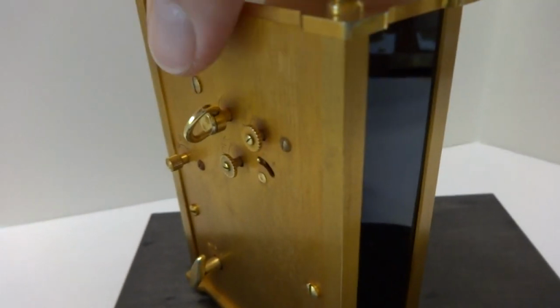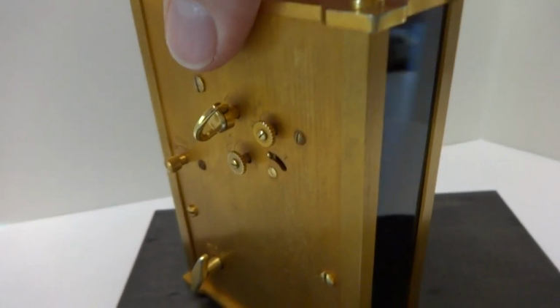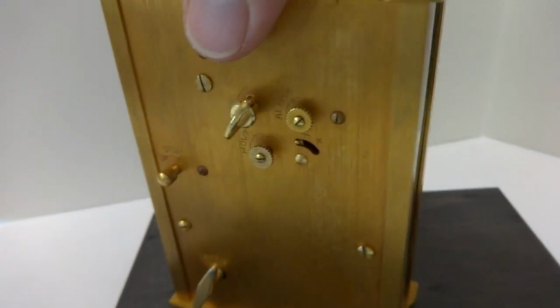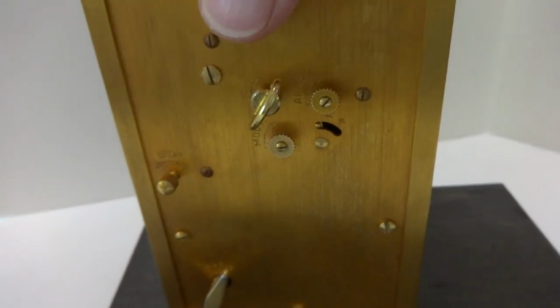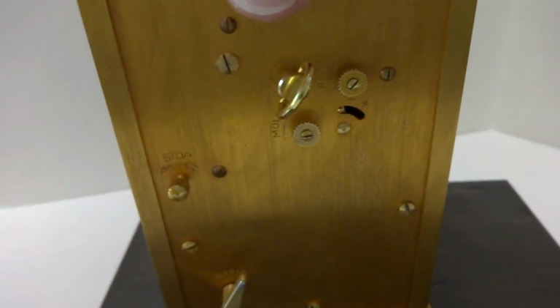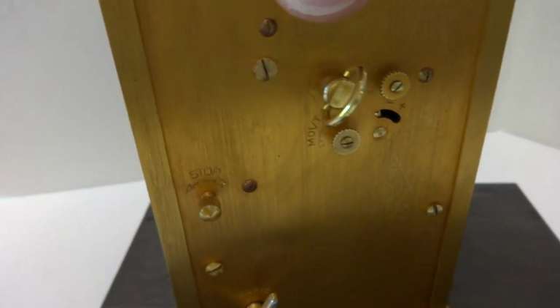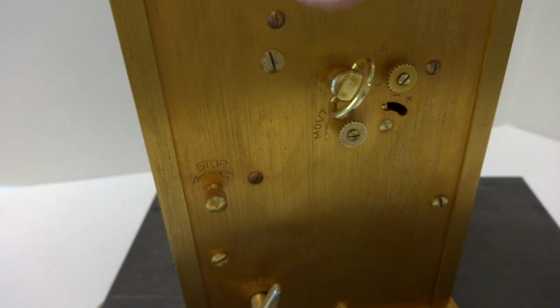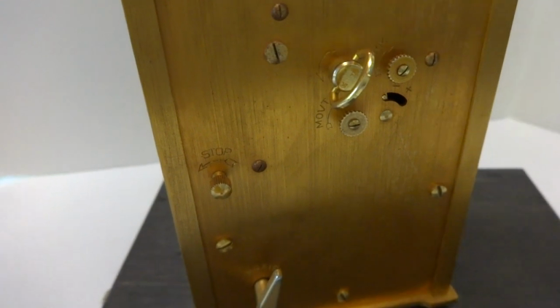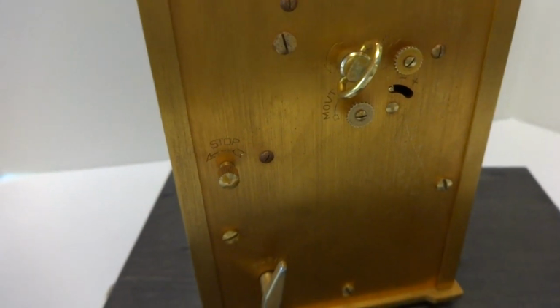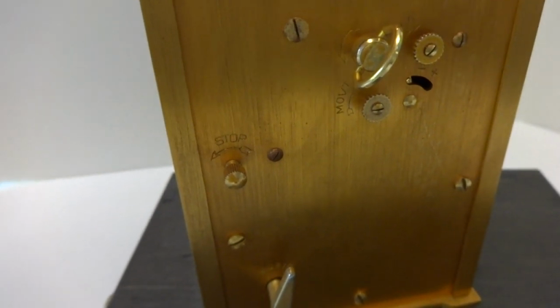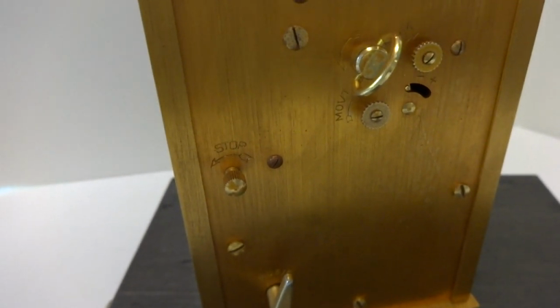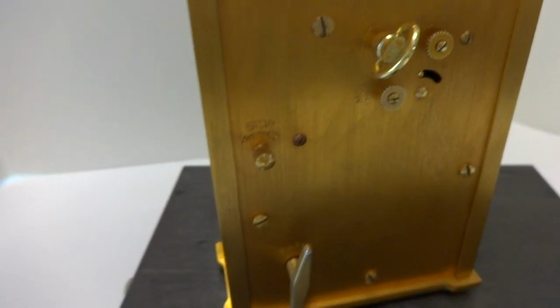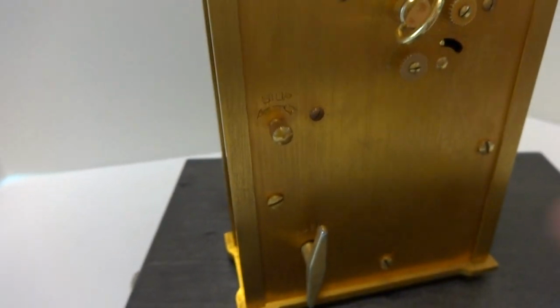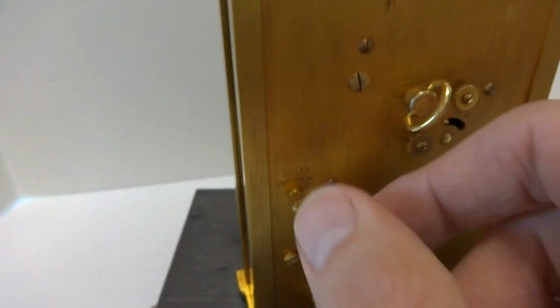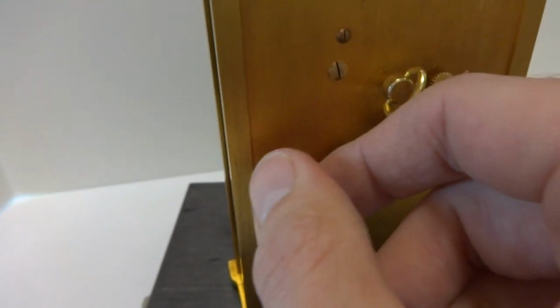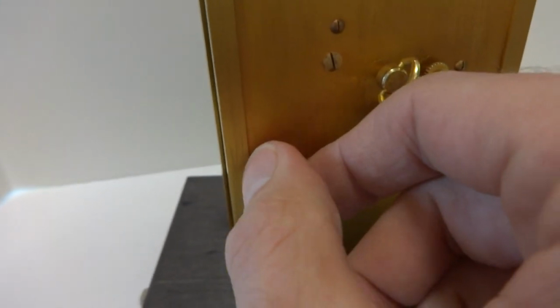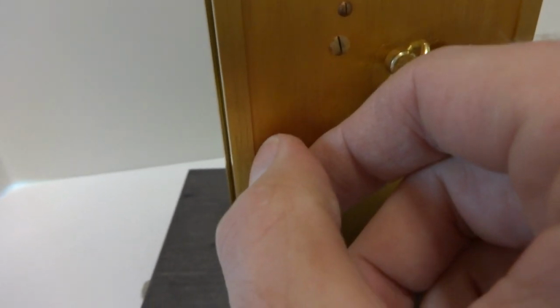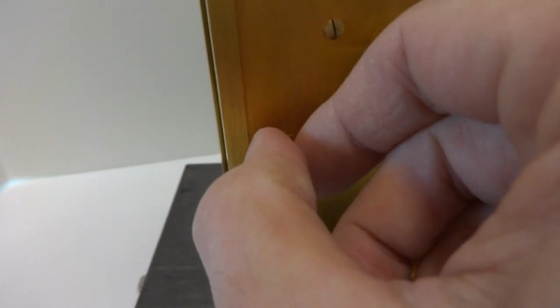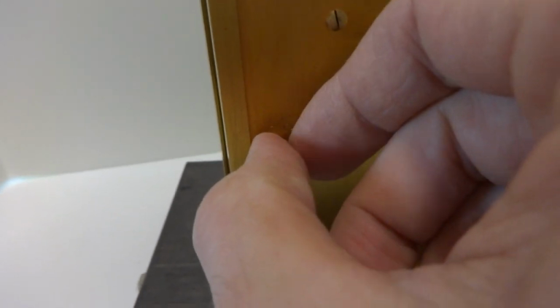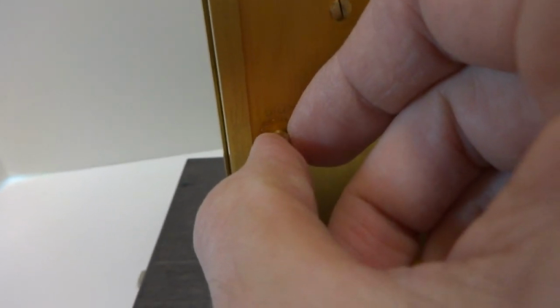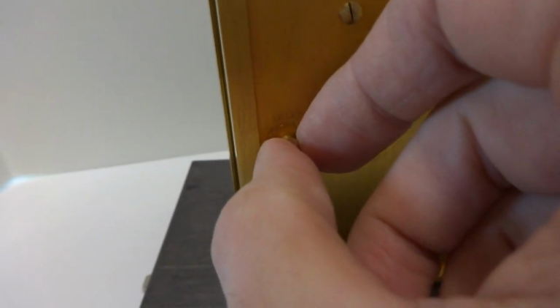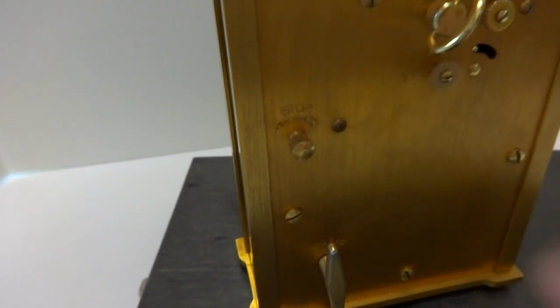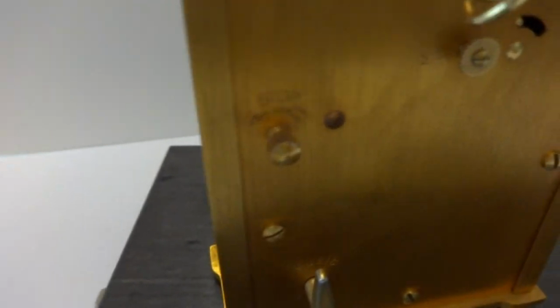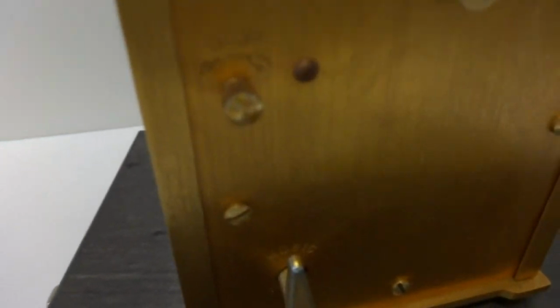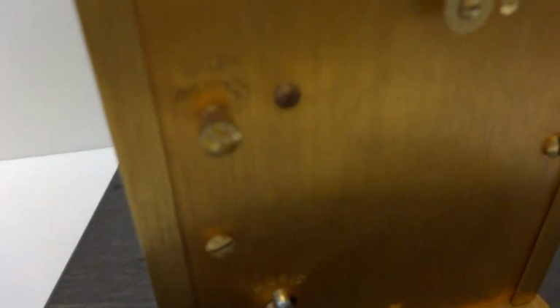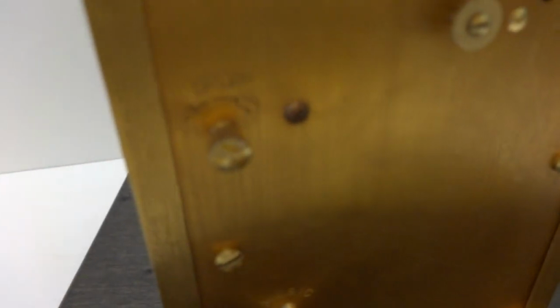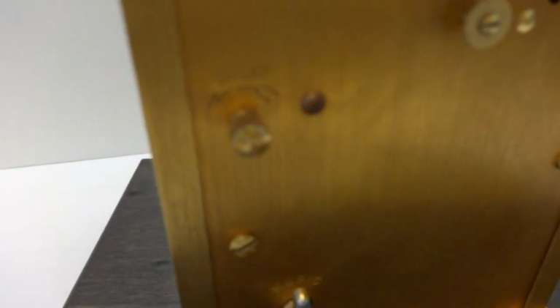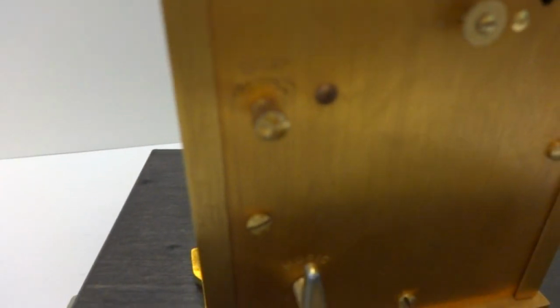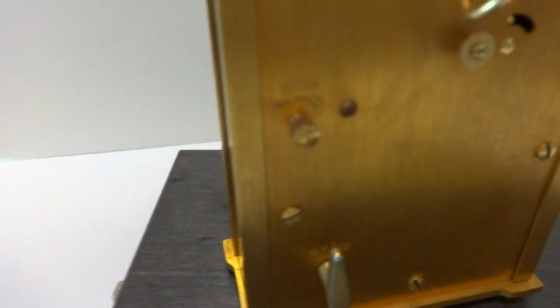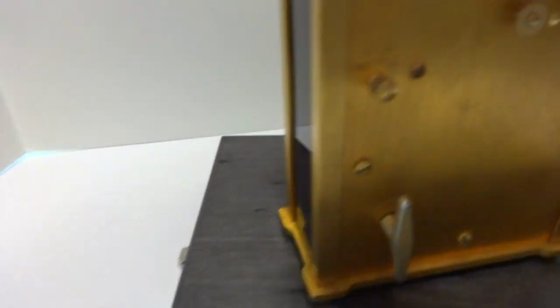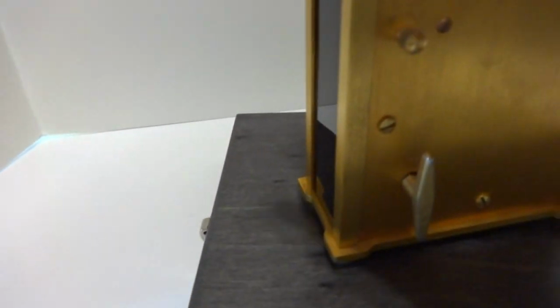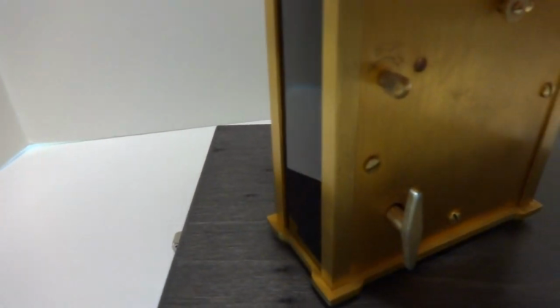This has a larger musical mechanism and it plays two songs. After you woke up, you just turn that knob to the left and the music stops.